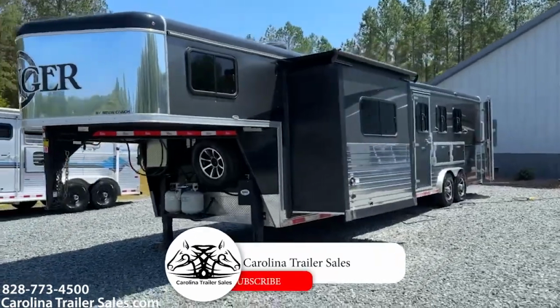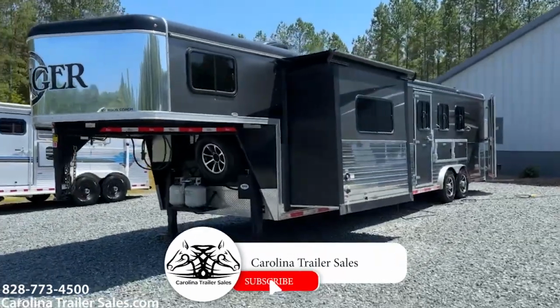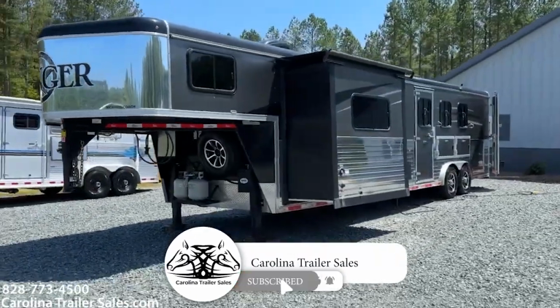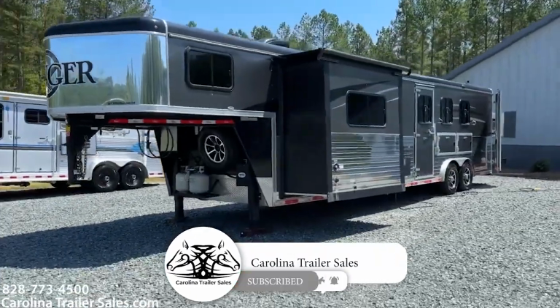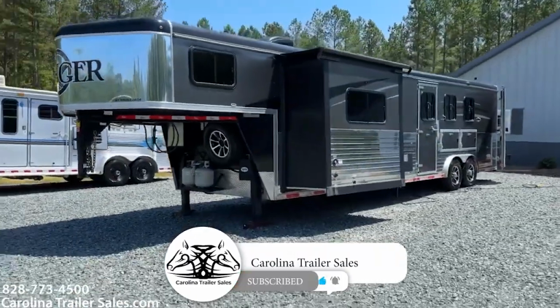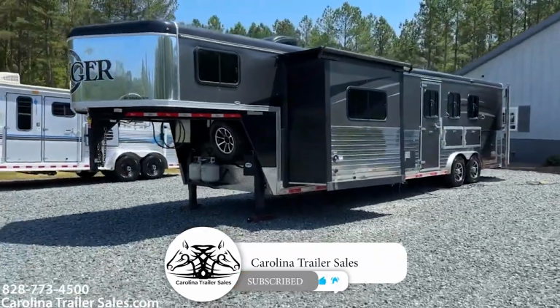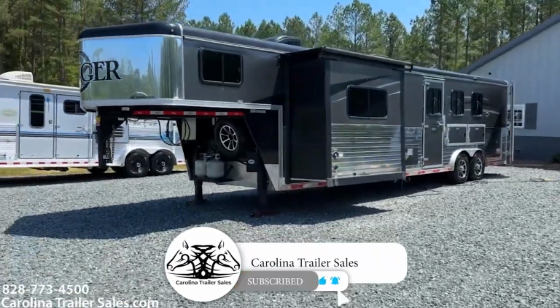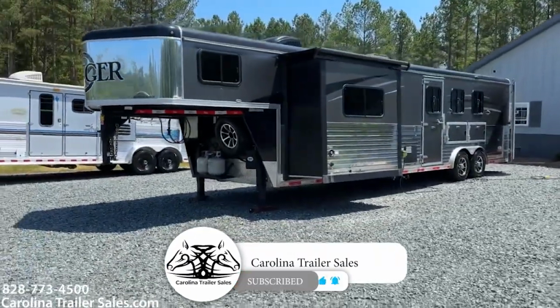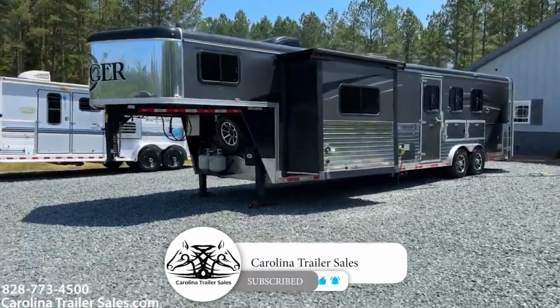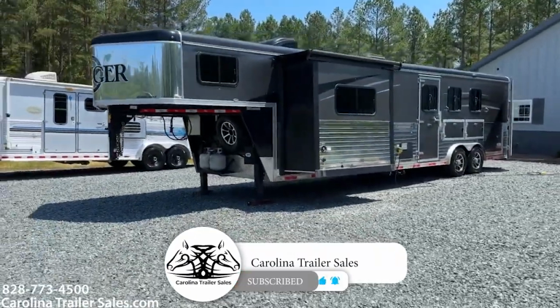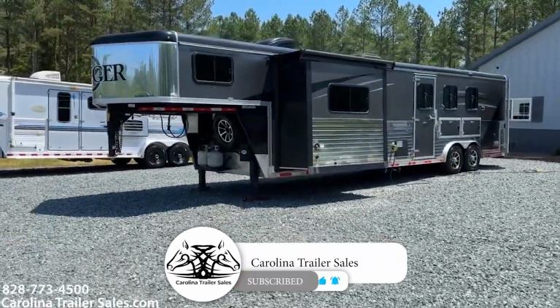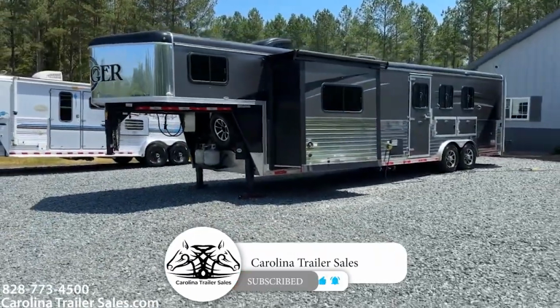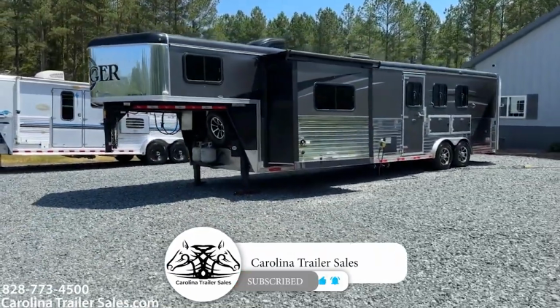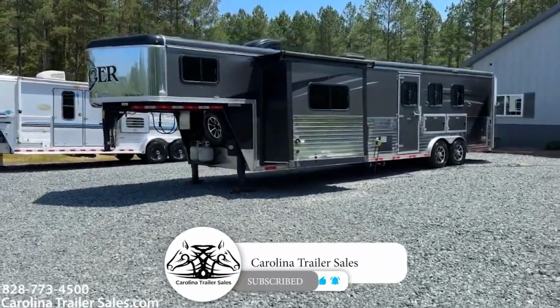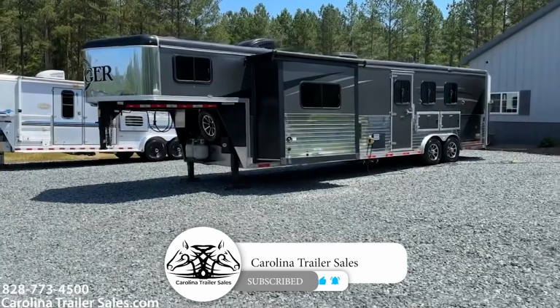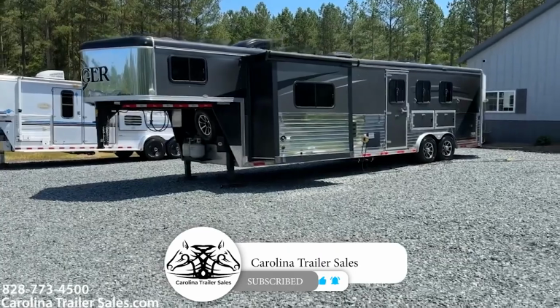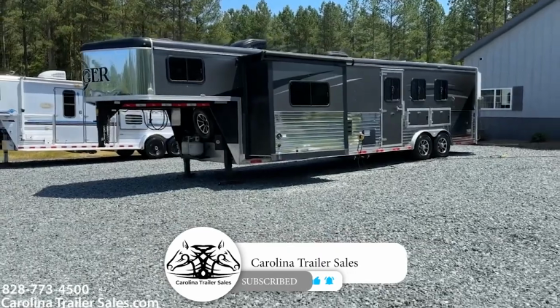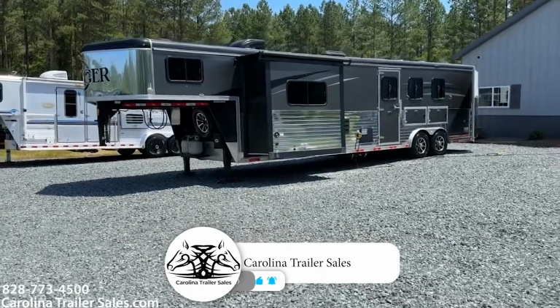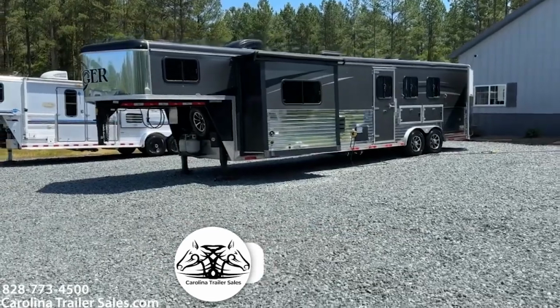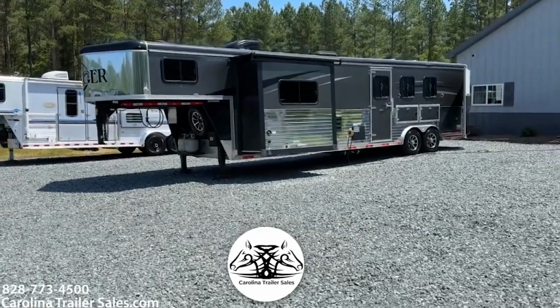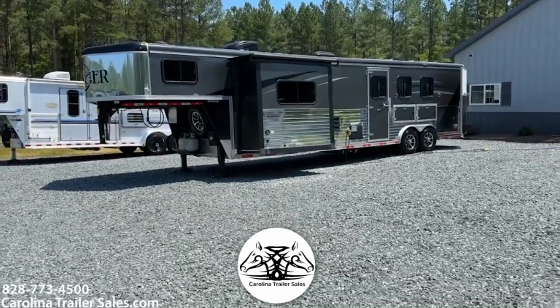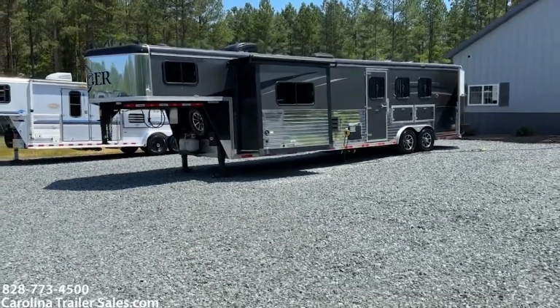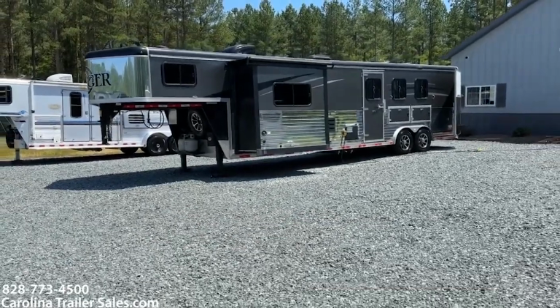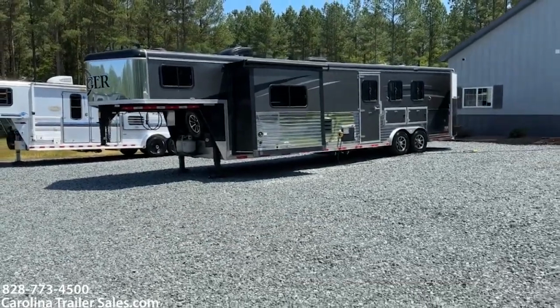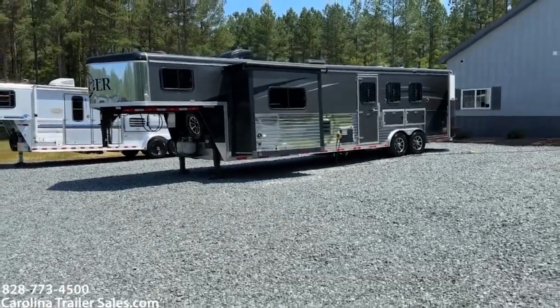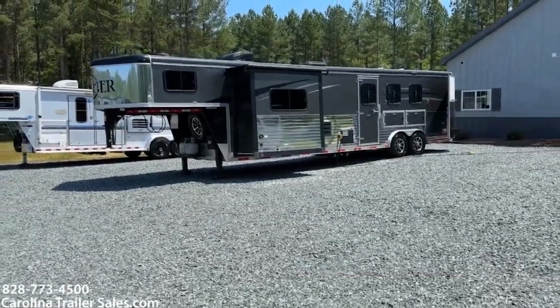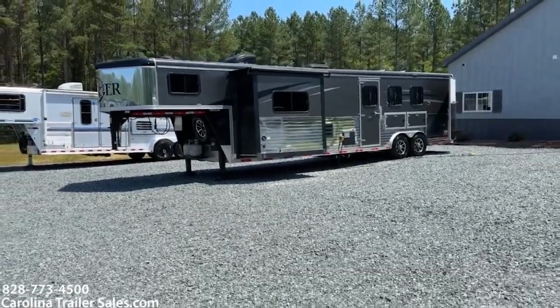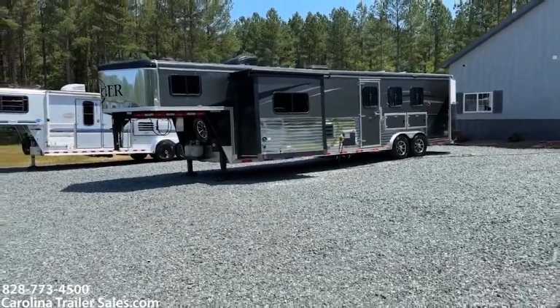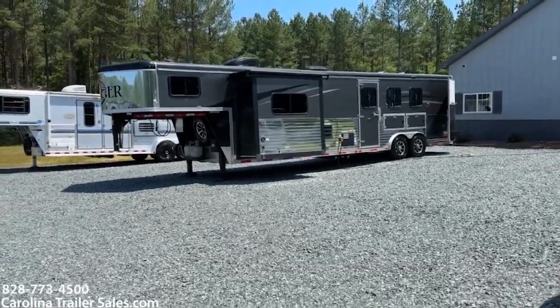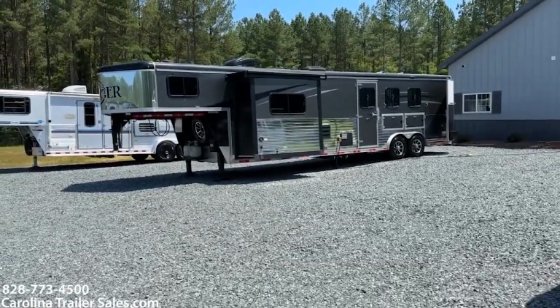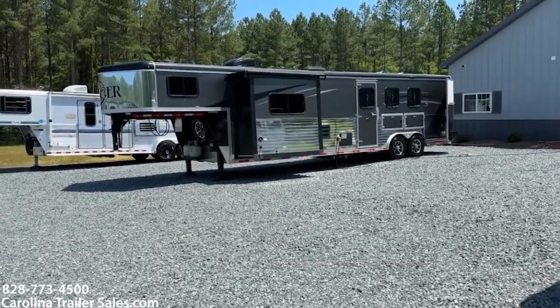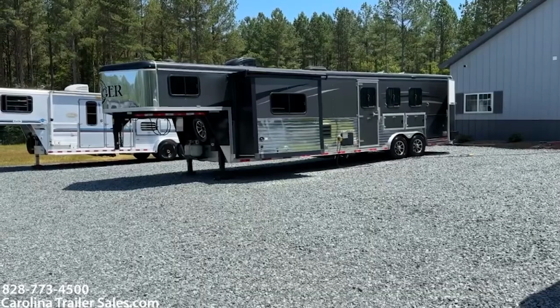Alright guys — 2018 Bison Ranger, excellent shape. Carolina Trailer Sales, CarolinaTrailerSales.com. My name is Ashley.